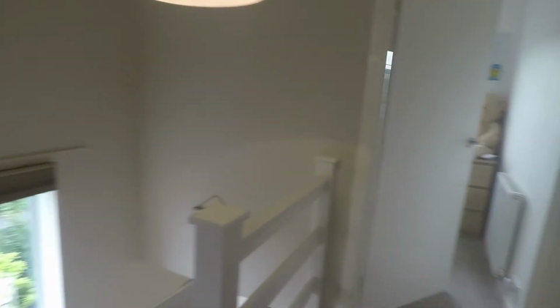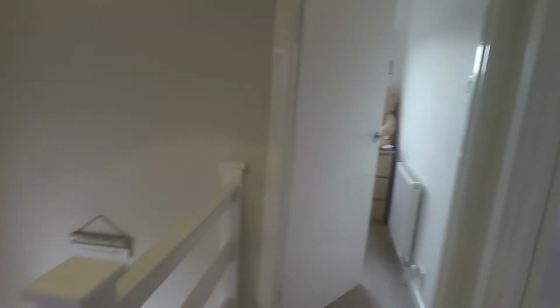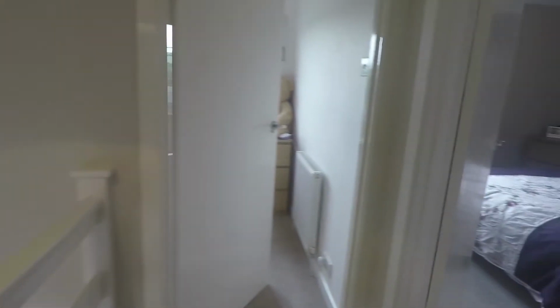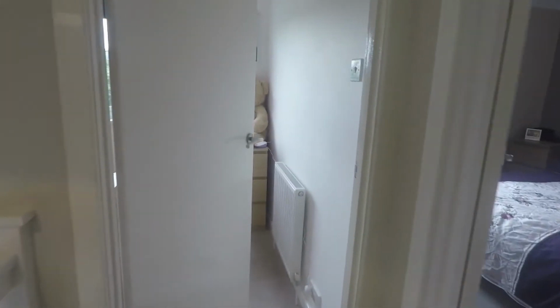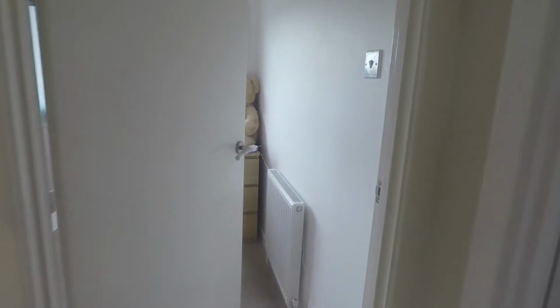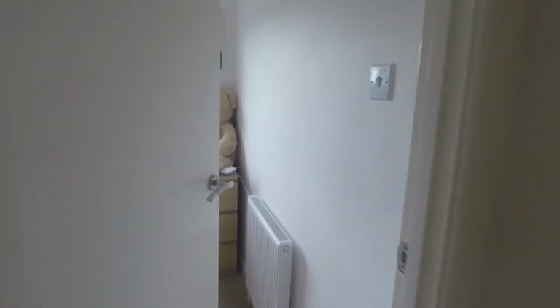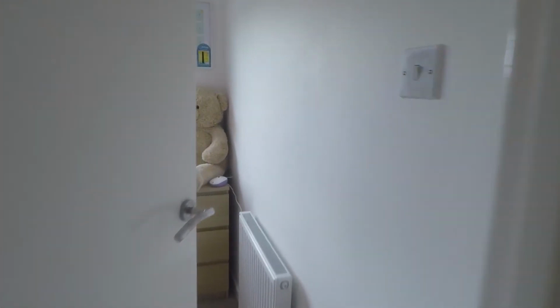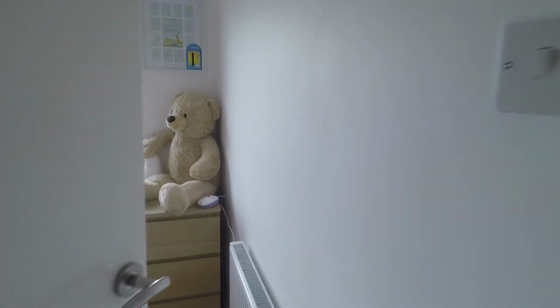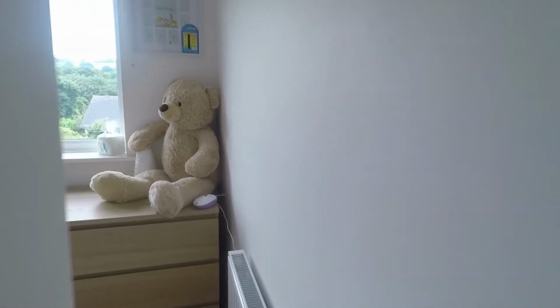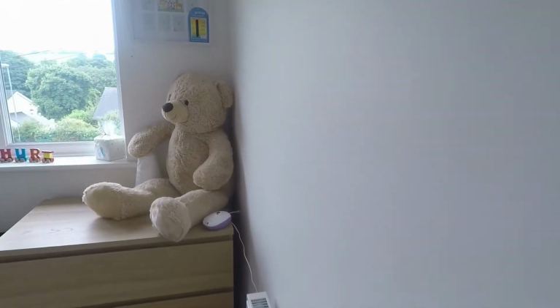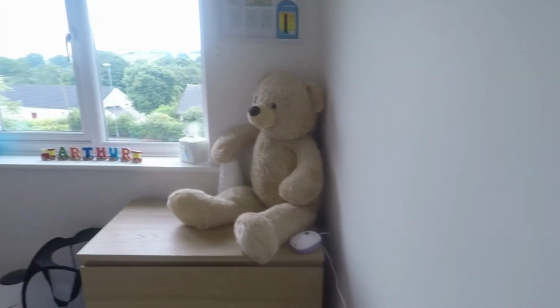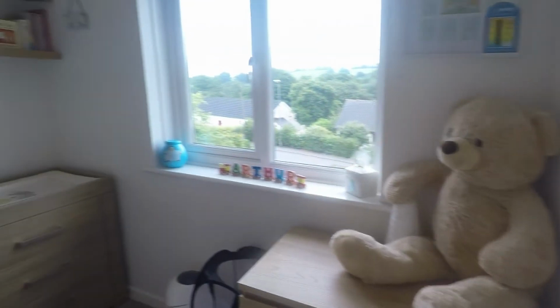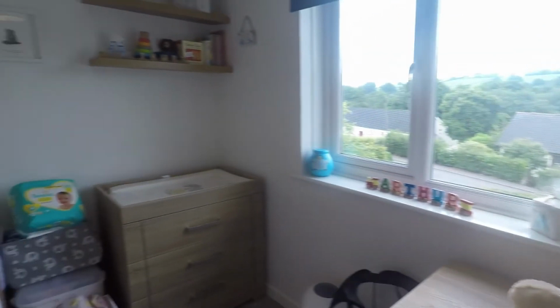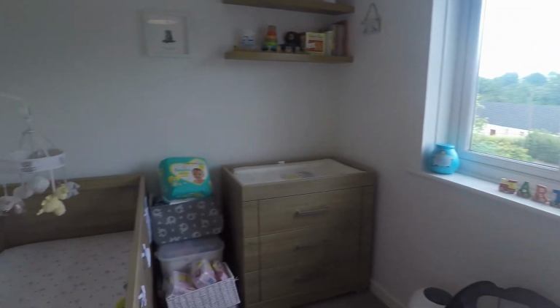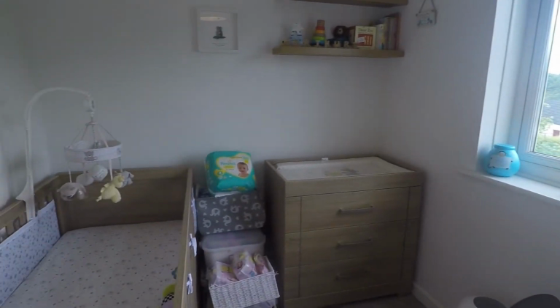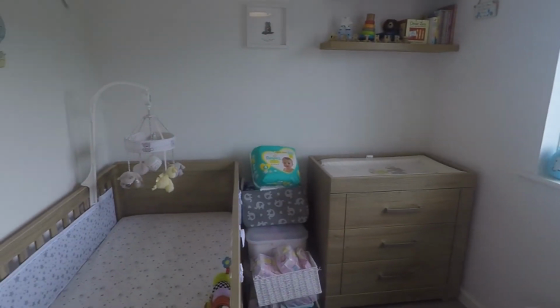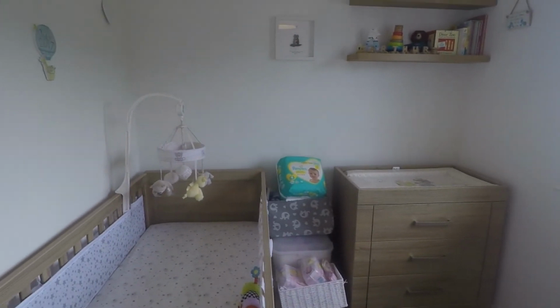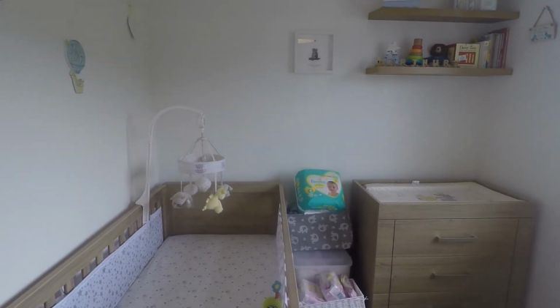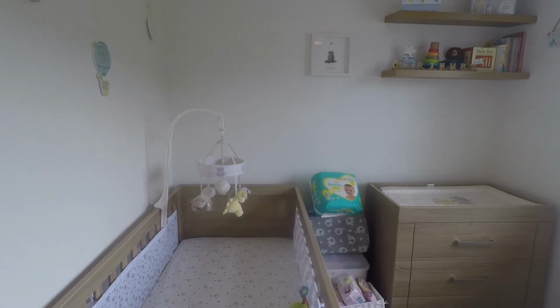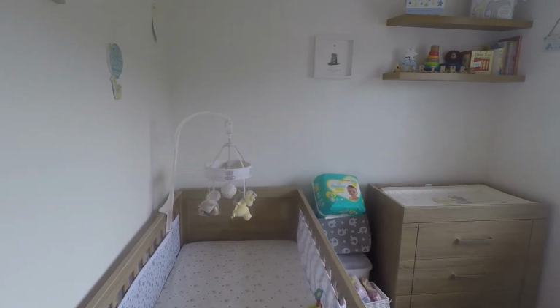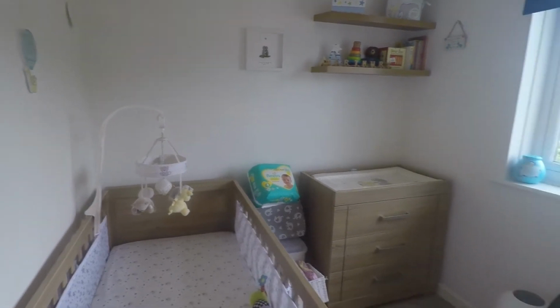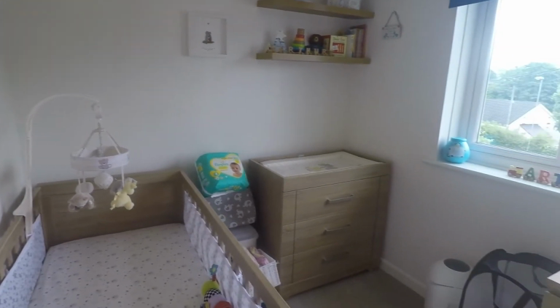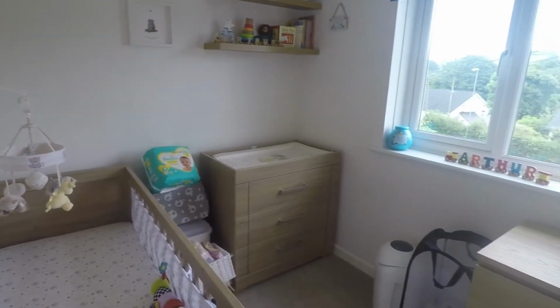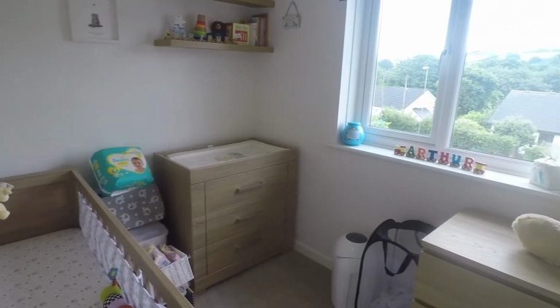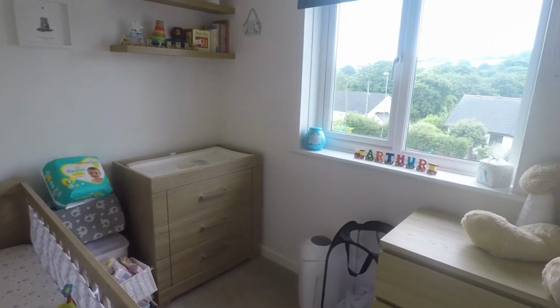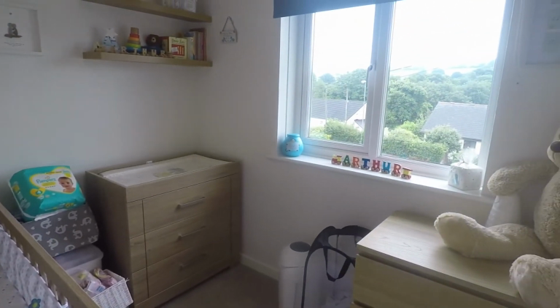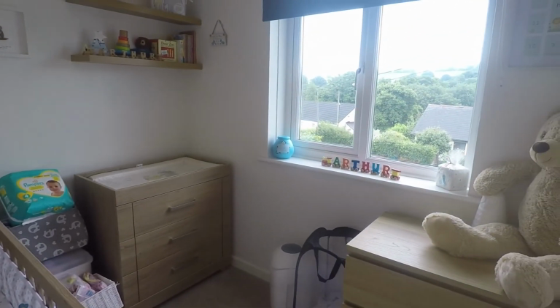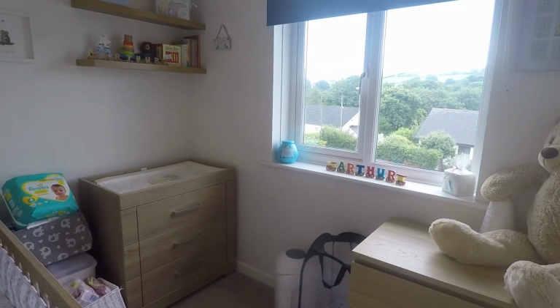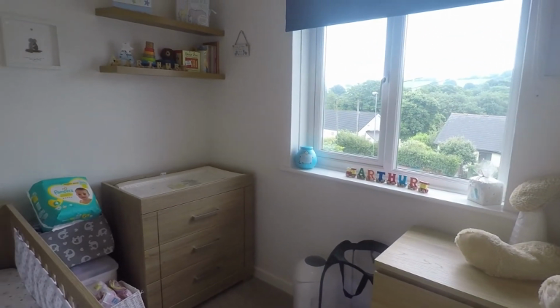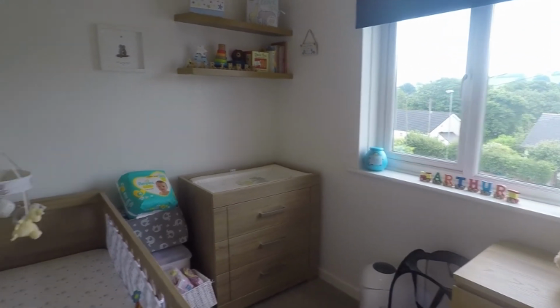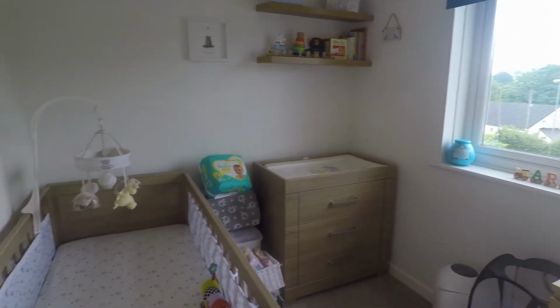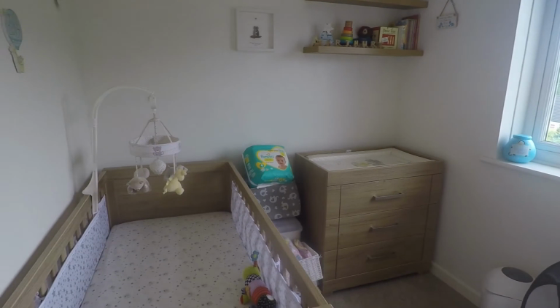Overlooking the front of the property is bedroom number three, currently set up as a nursery, but otherwise a great sized single bedroom.